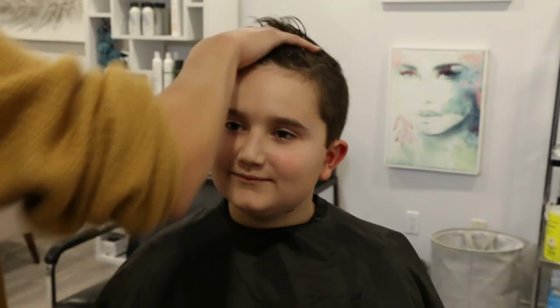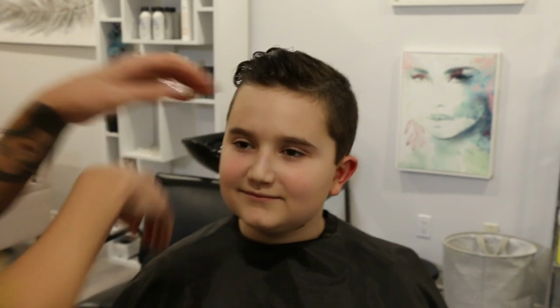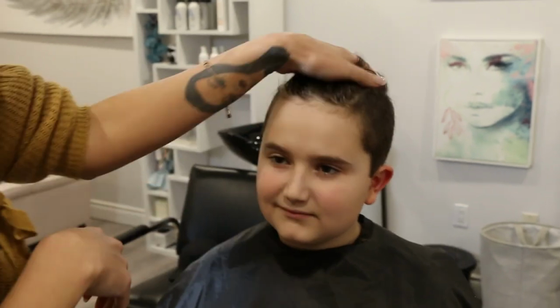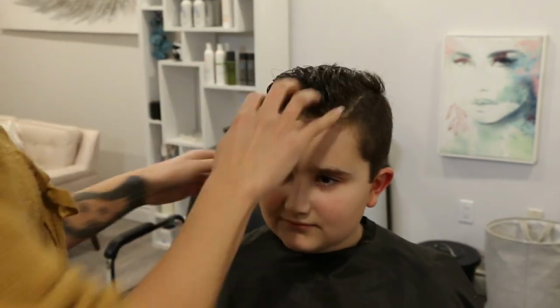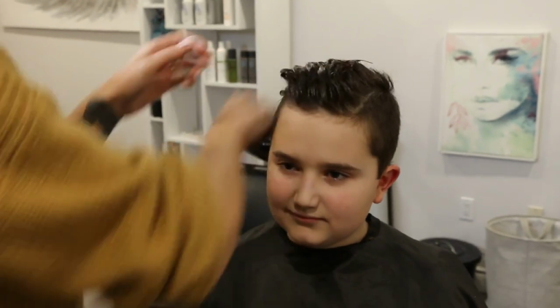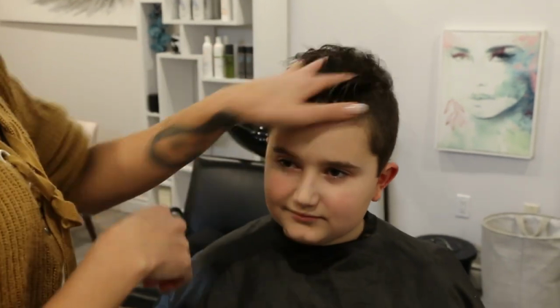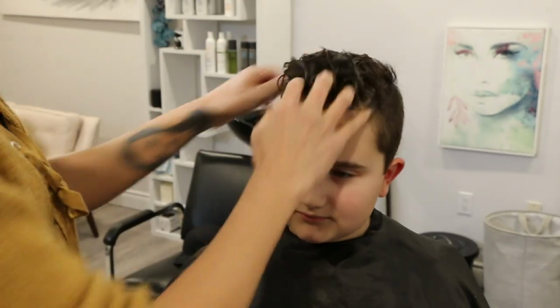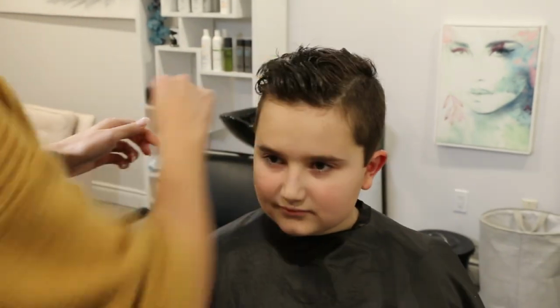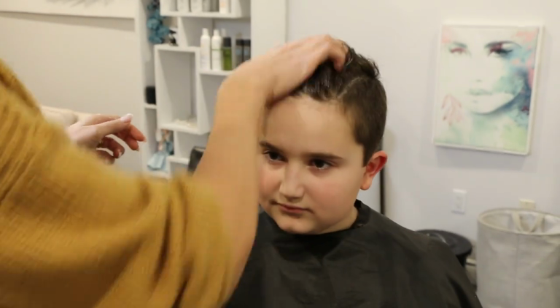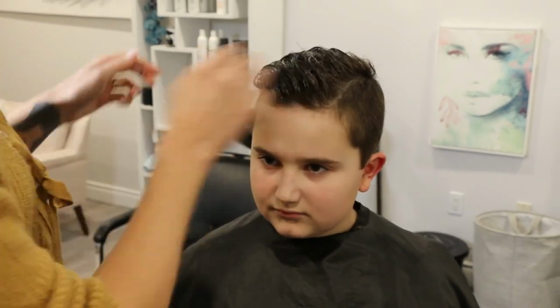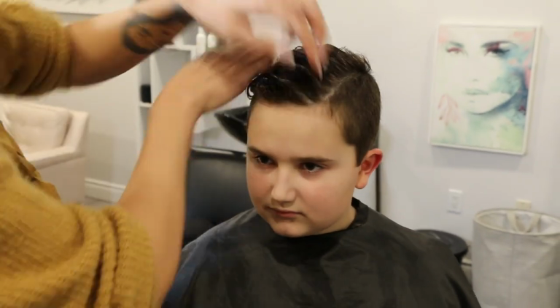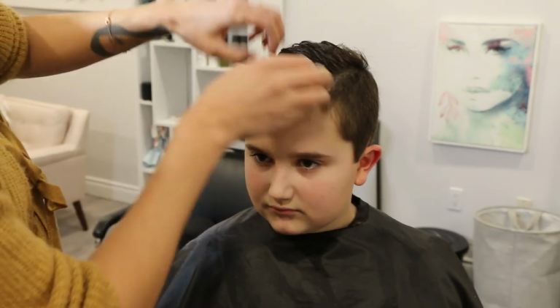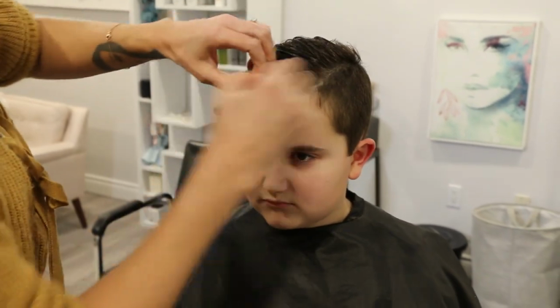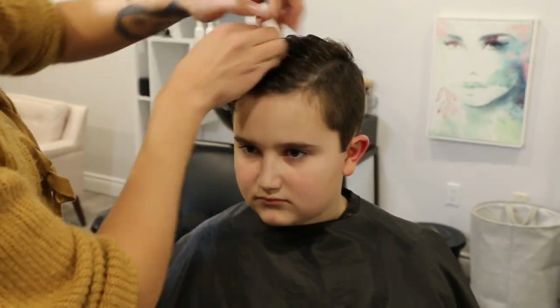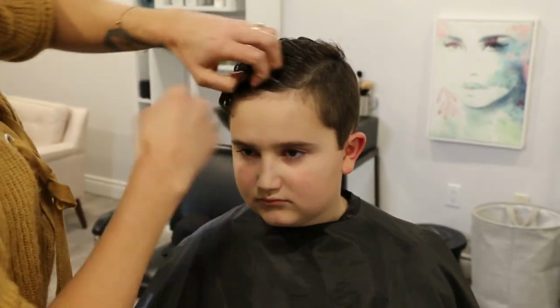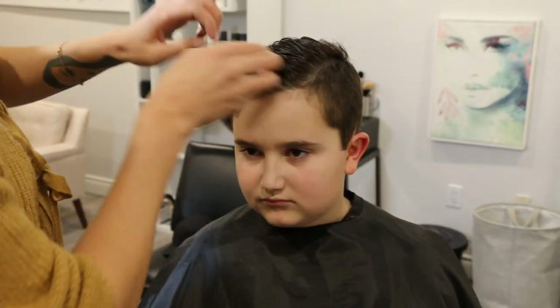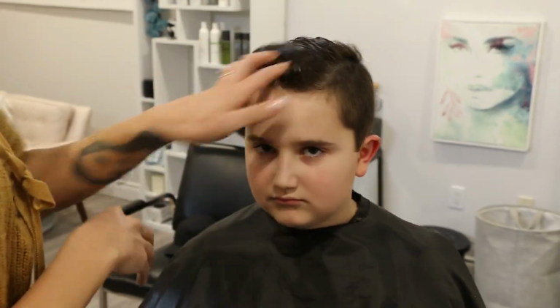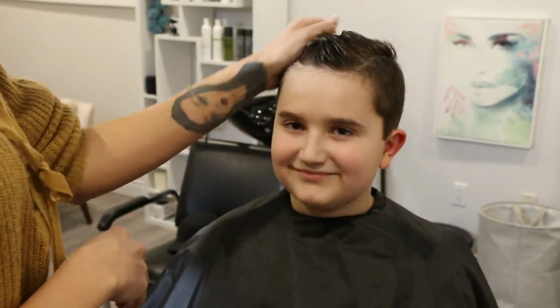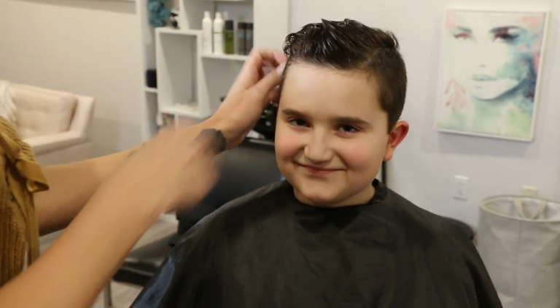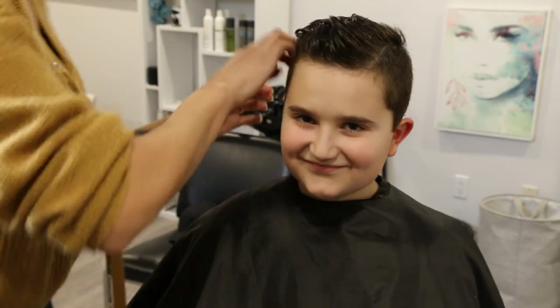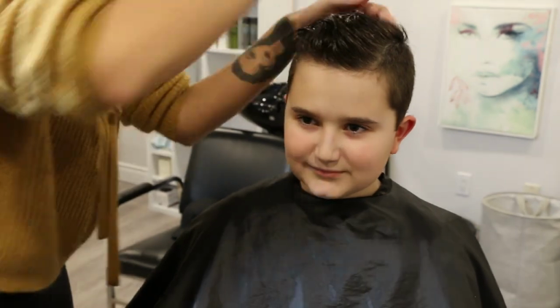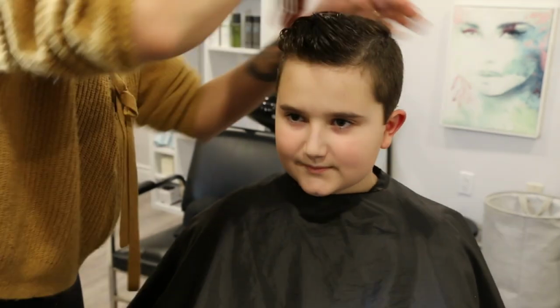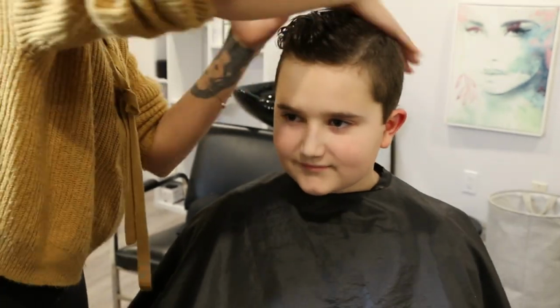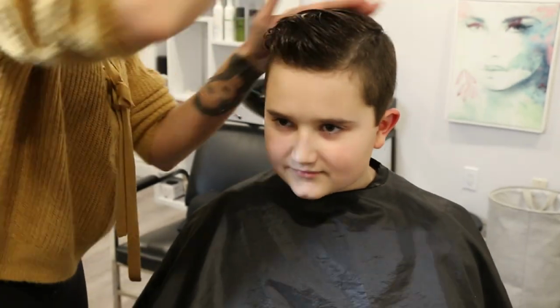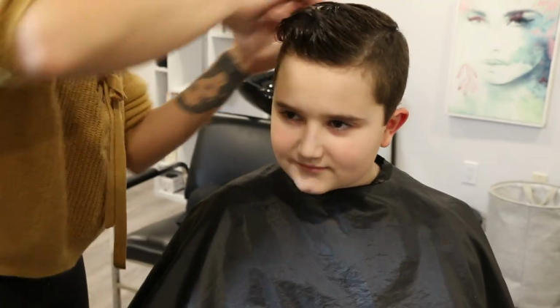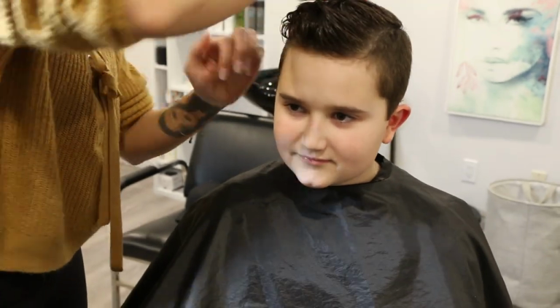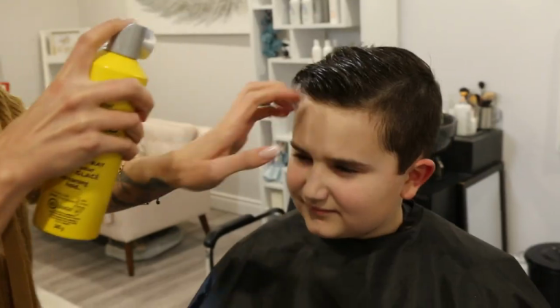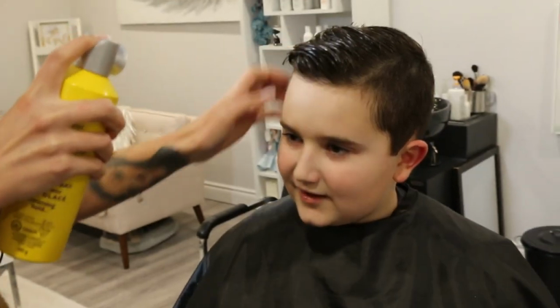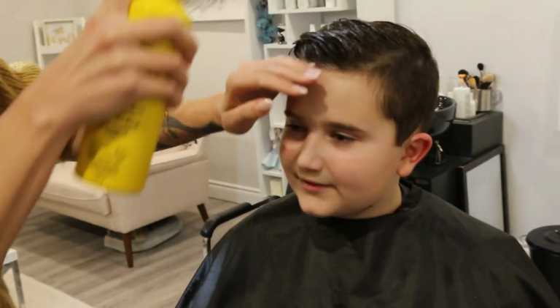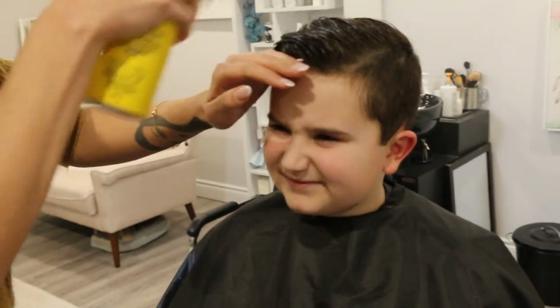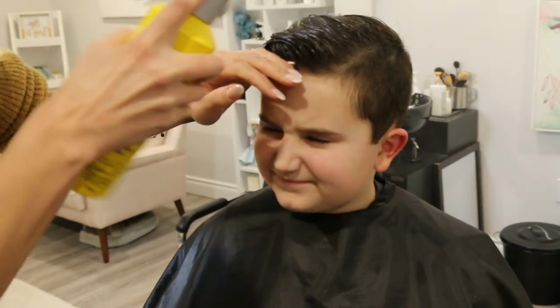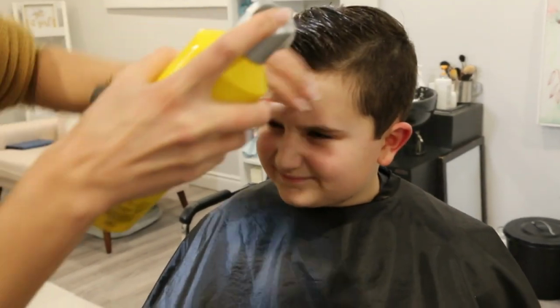Finally, because he has such beautiful curls I just style his hair wet with some curl-defining gel followed by some high-hold hairspray, then let it air dry into place.